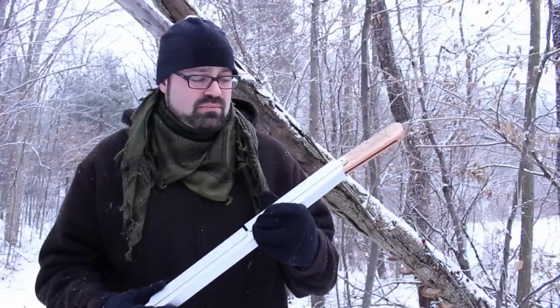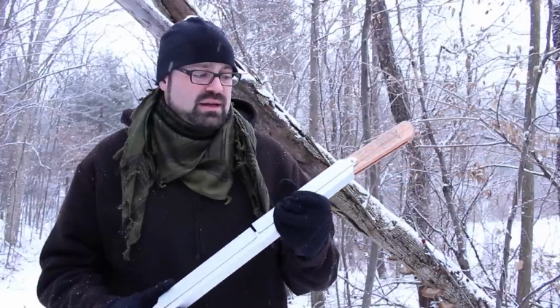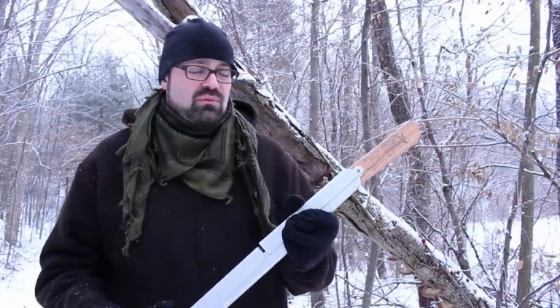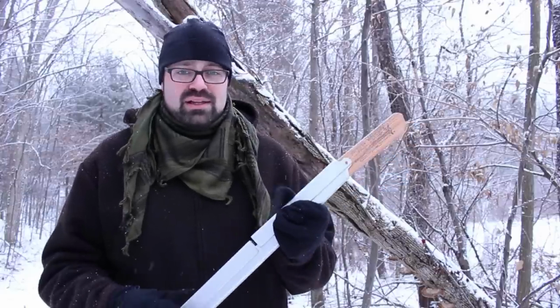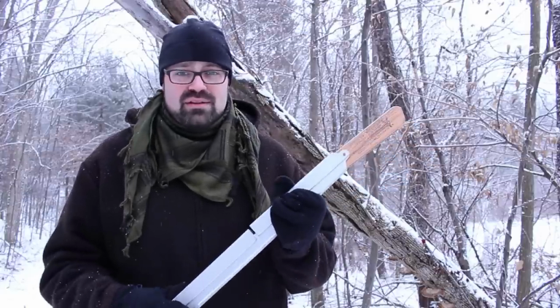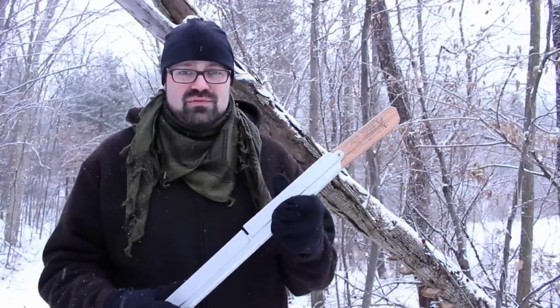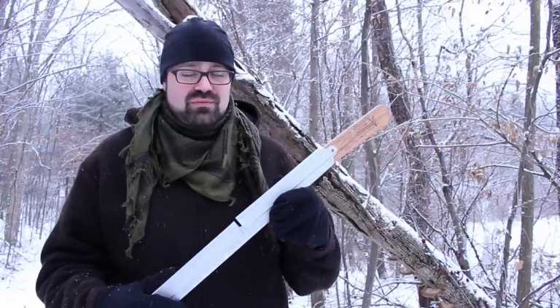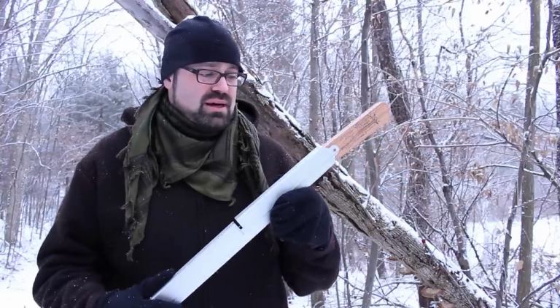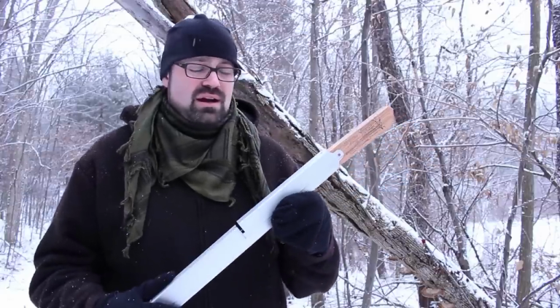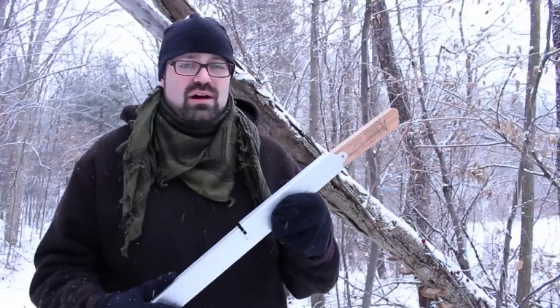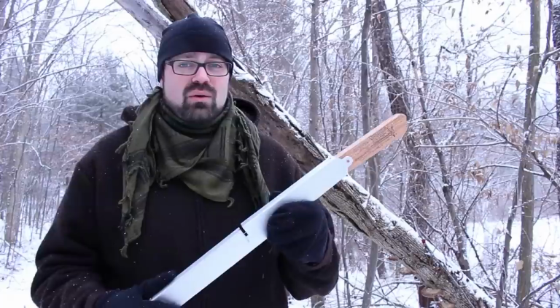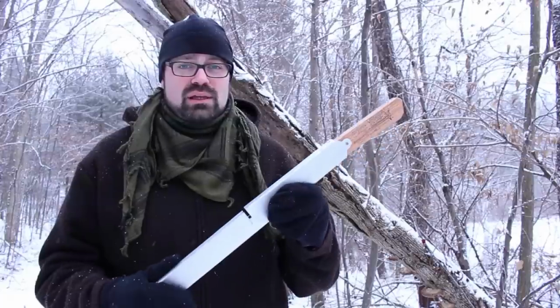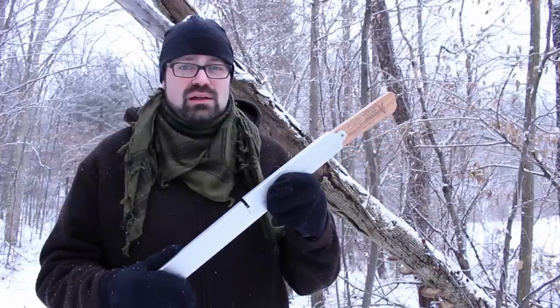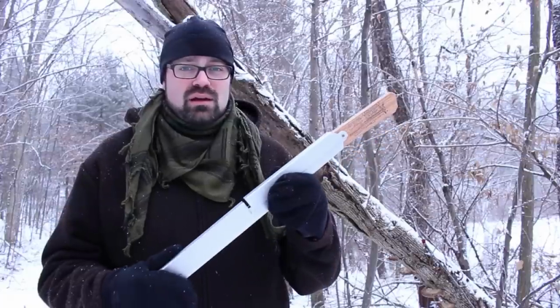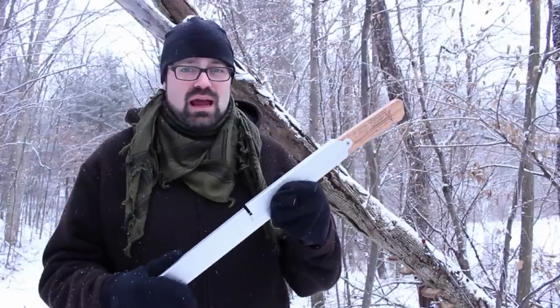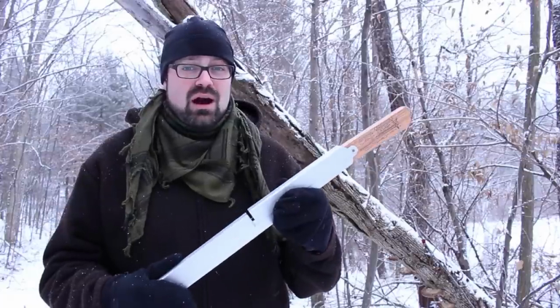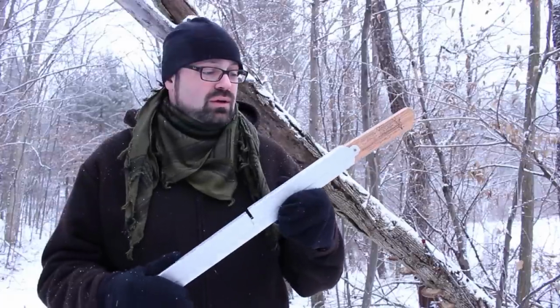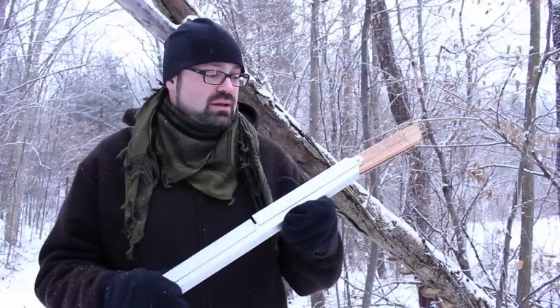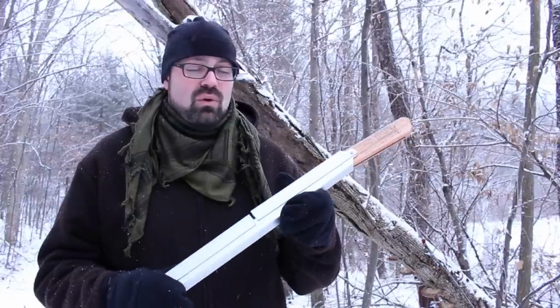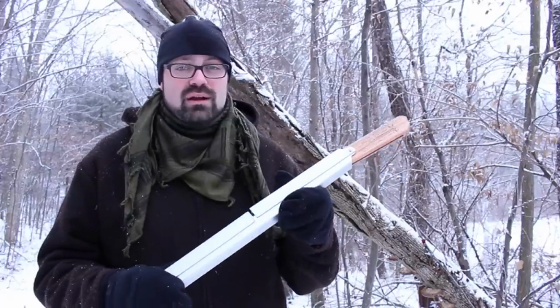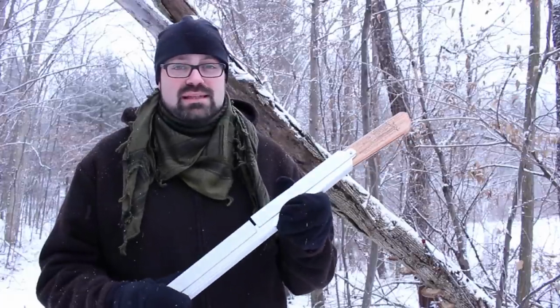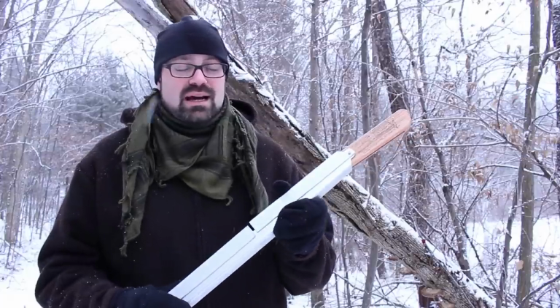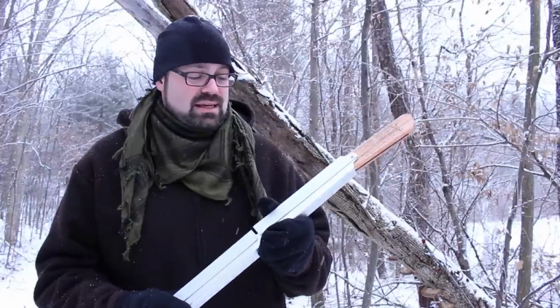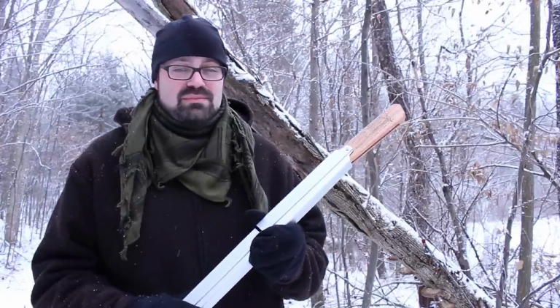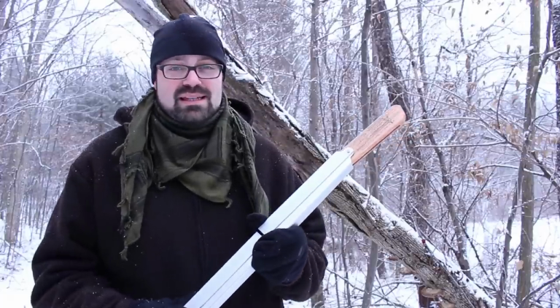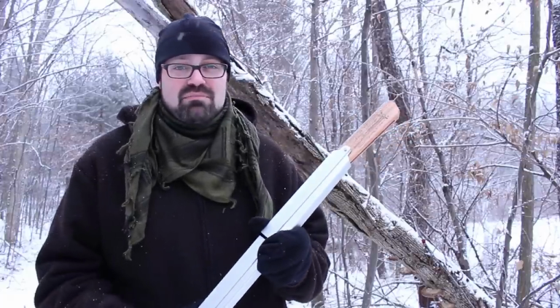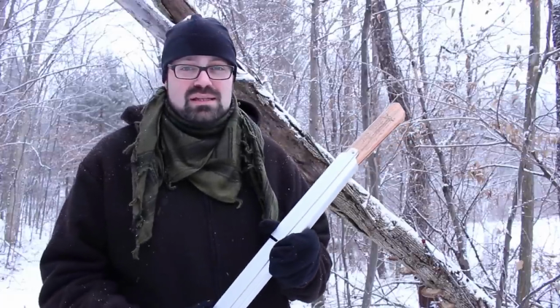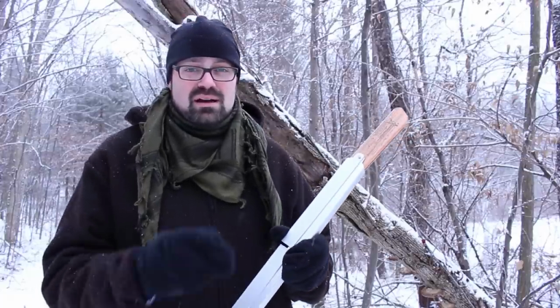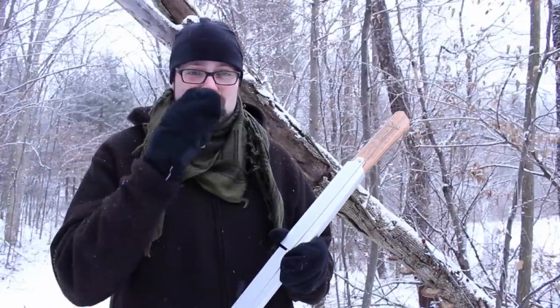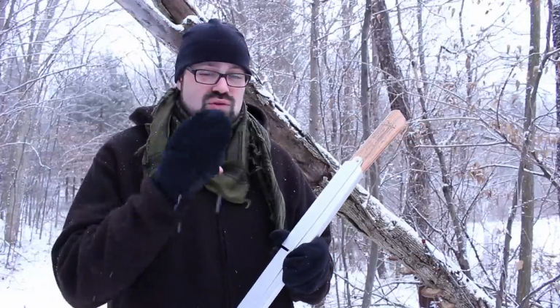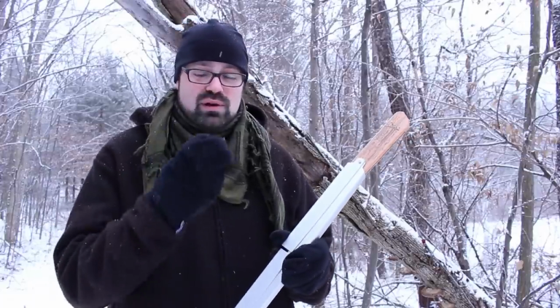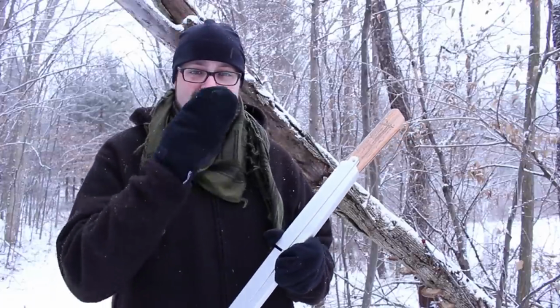When I saw this buck saw I thought, holy cow, what an amazing concept. It's basically a buck saw in two parts.